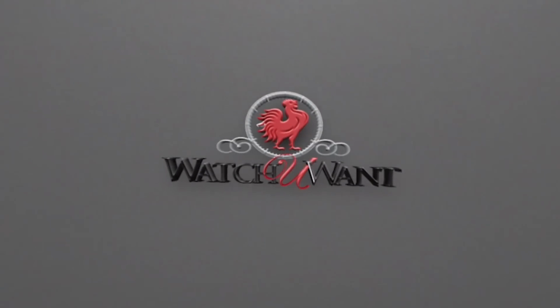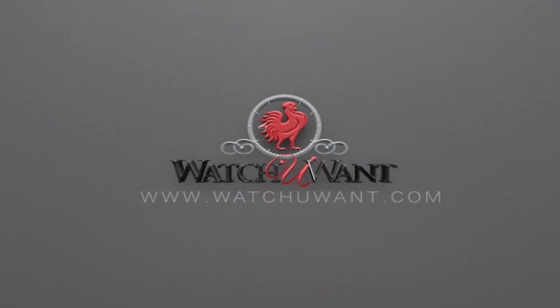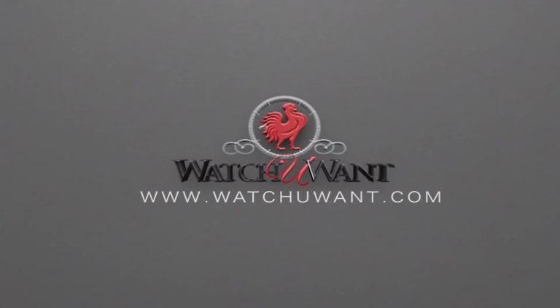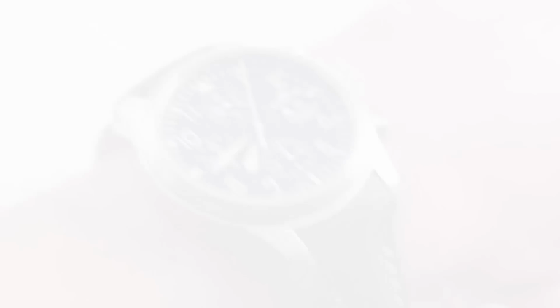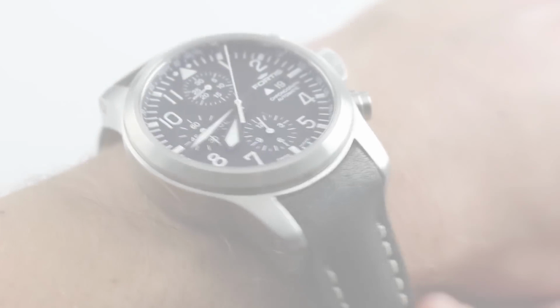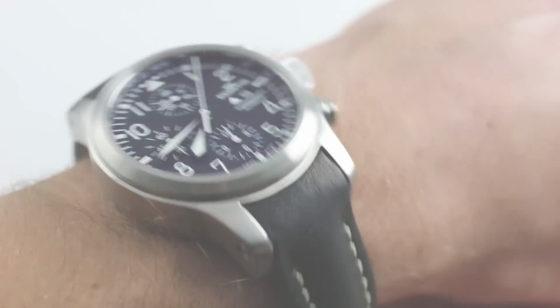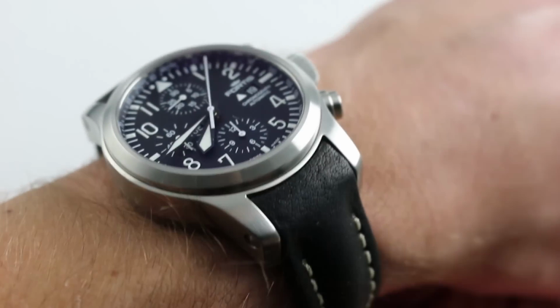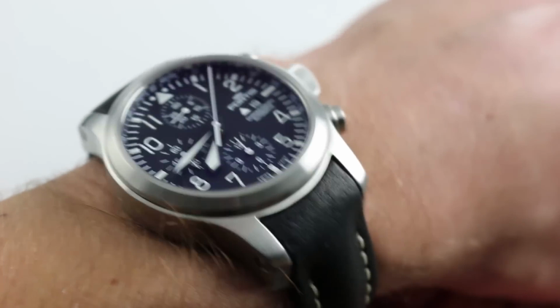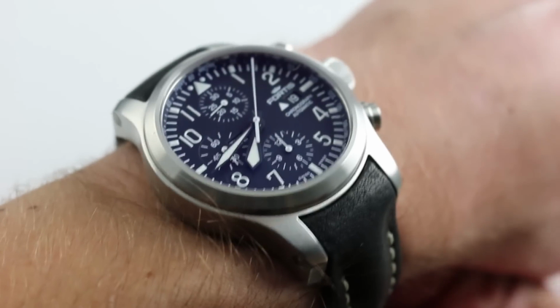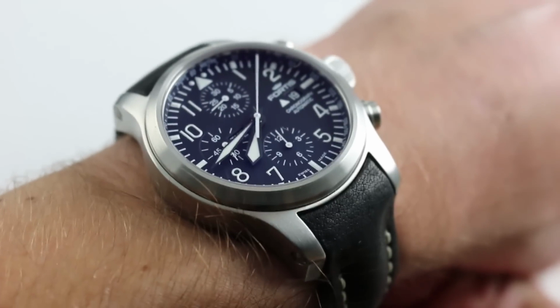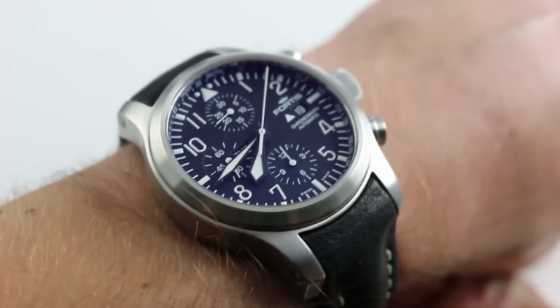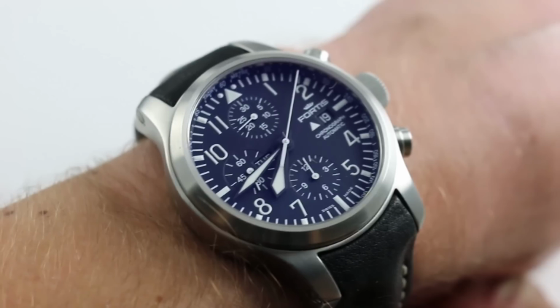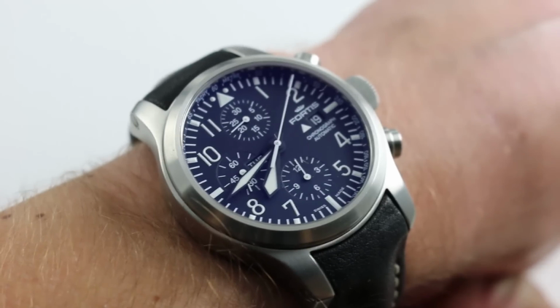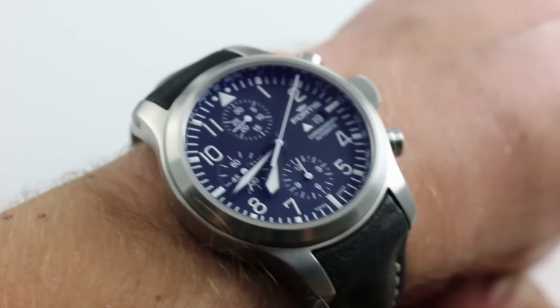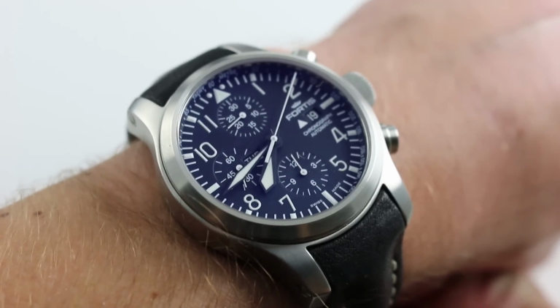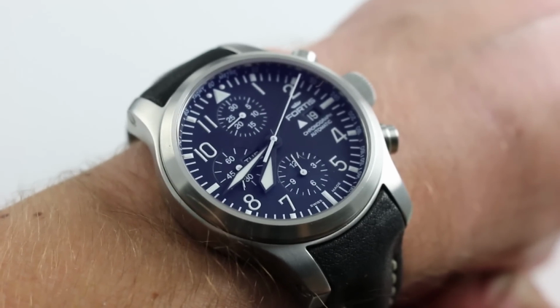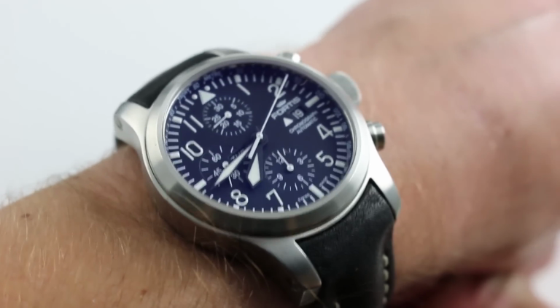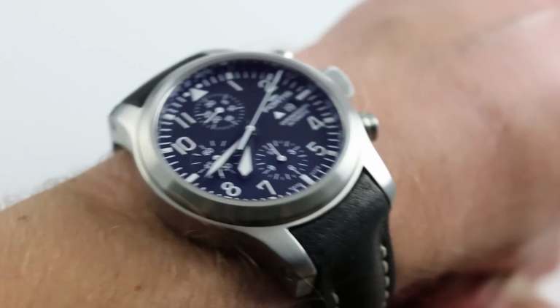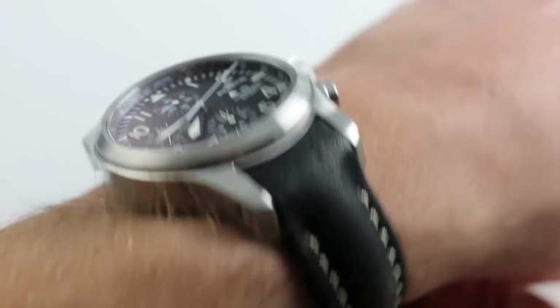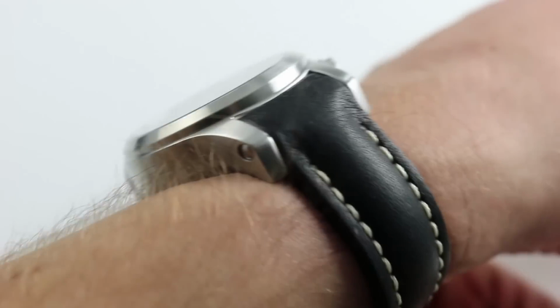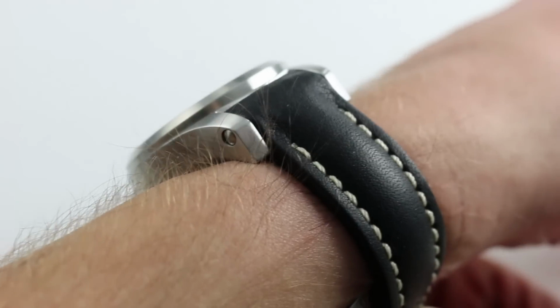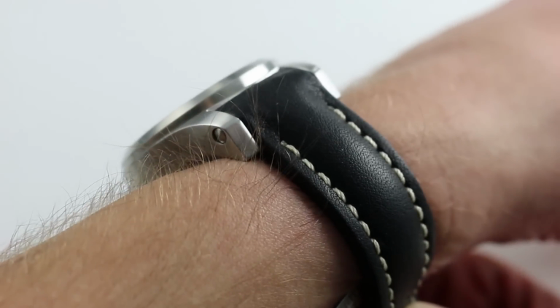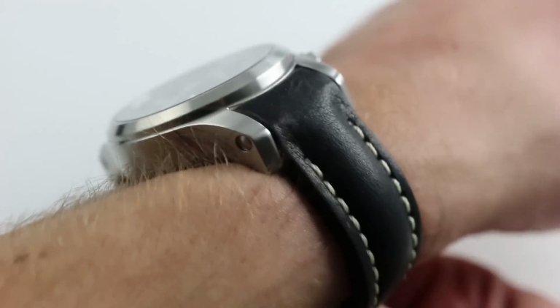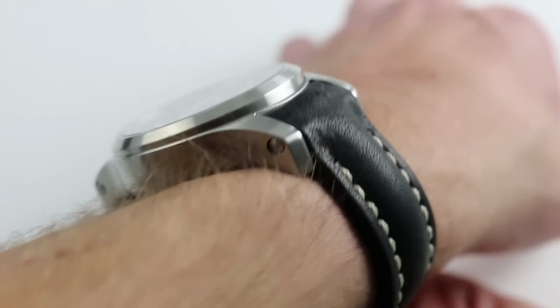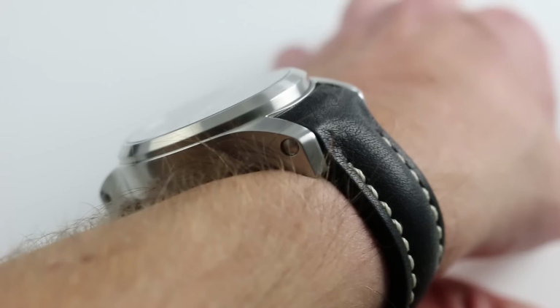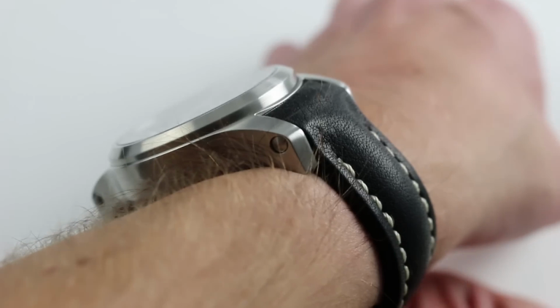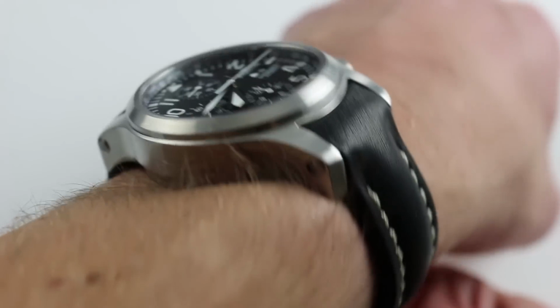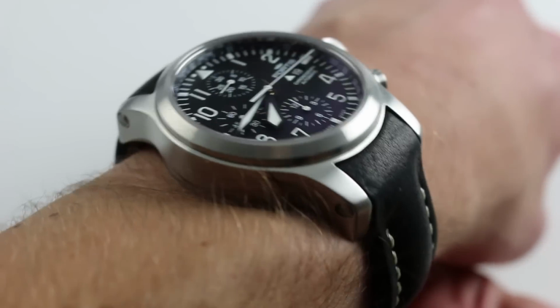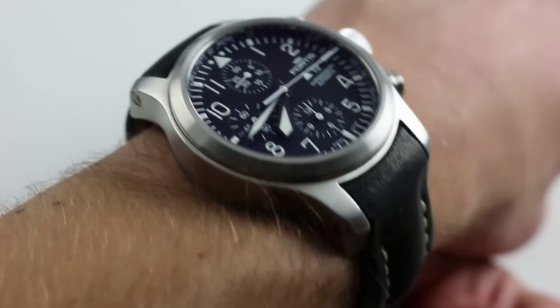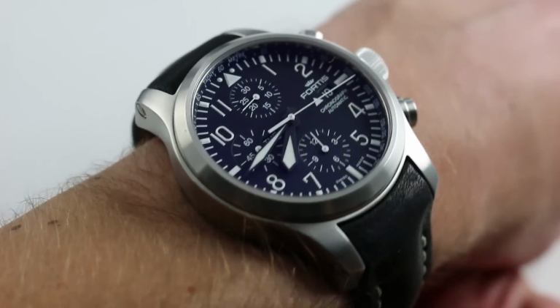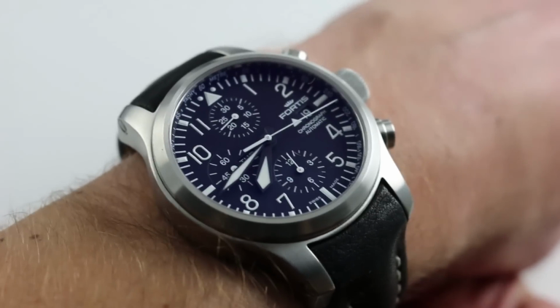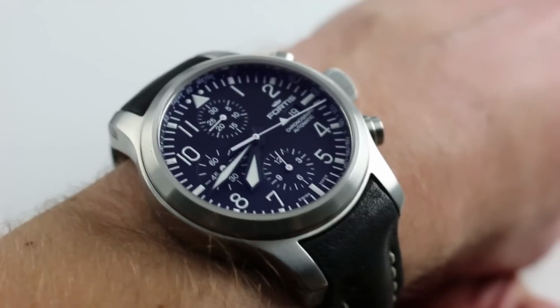Hi, I'm Tim. Welcome to our channel and thanks for logging on. Today we're discussing the Fortis B42 Flieger Chronograph. You can see this automatic winding Day-Date chronograph and purchase it on our website, and subscribe to our YouTube channel if you enjoy these videos.